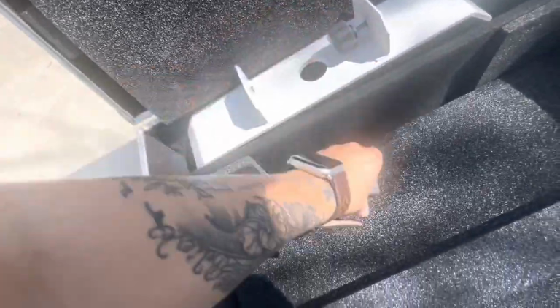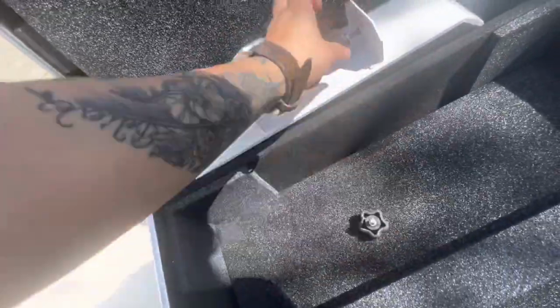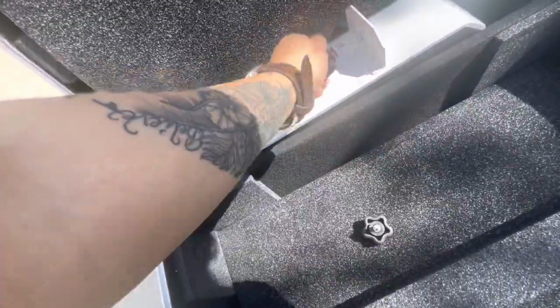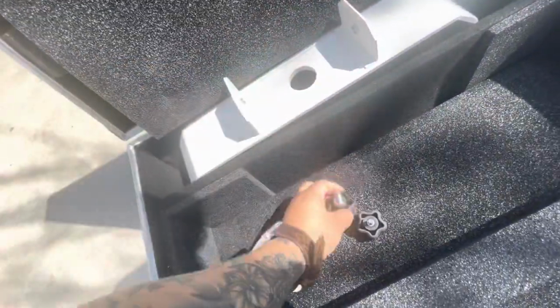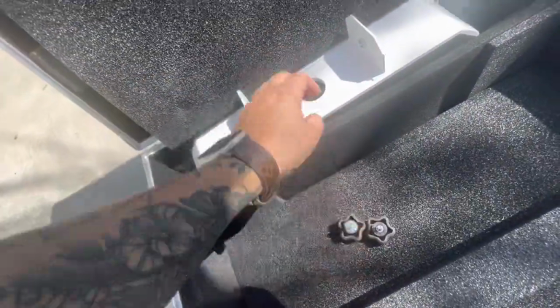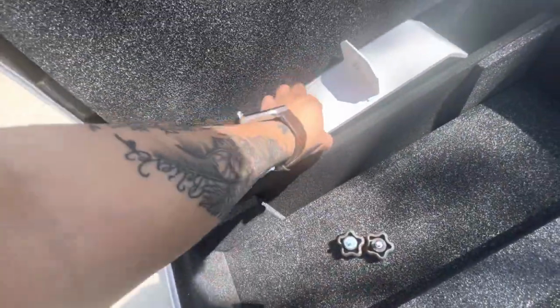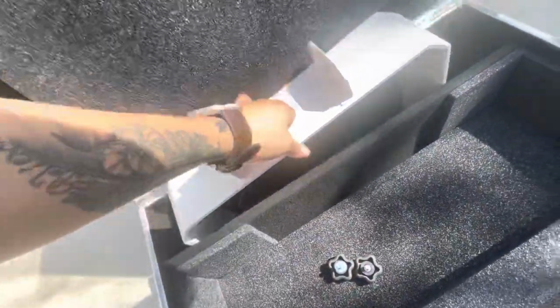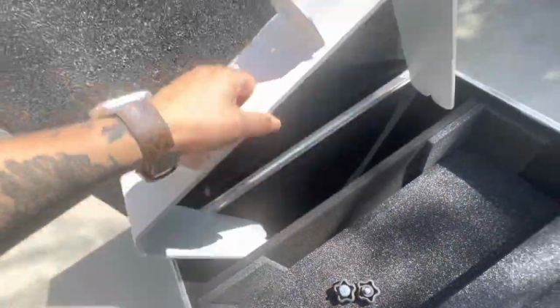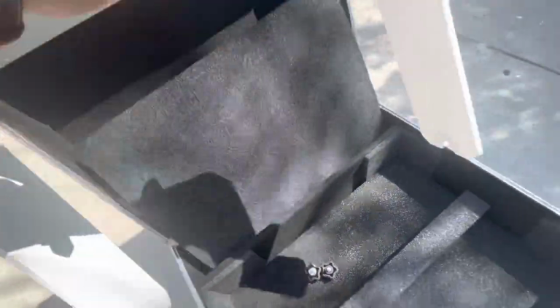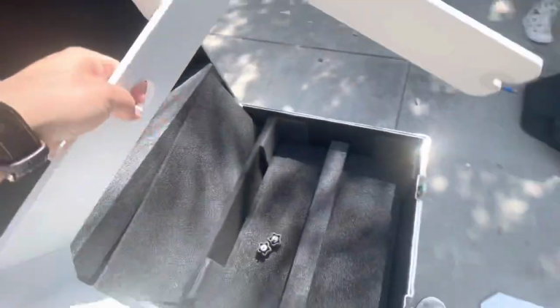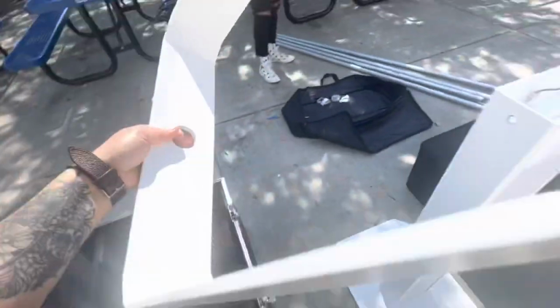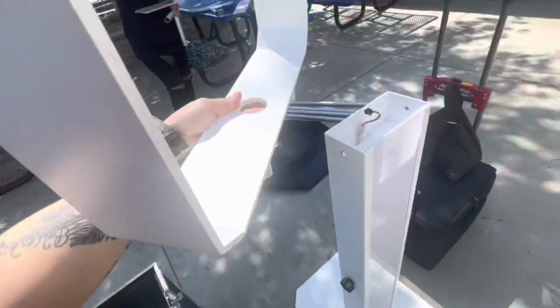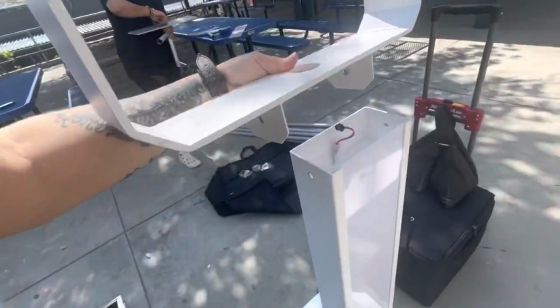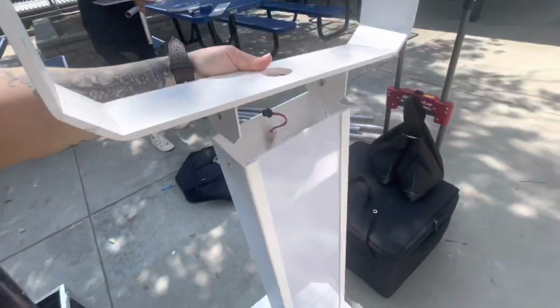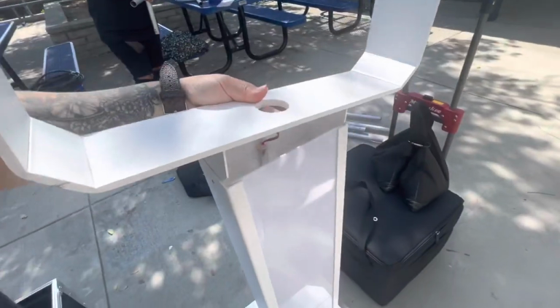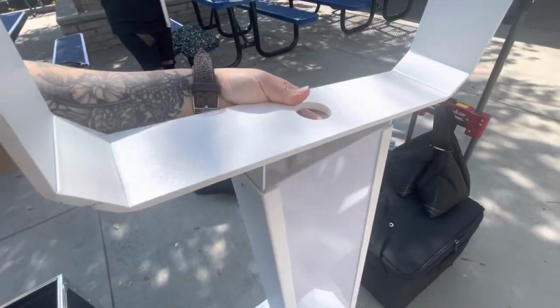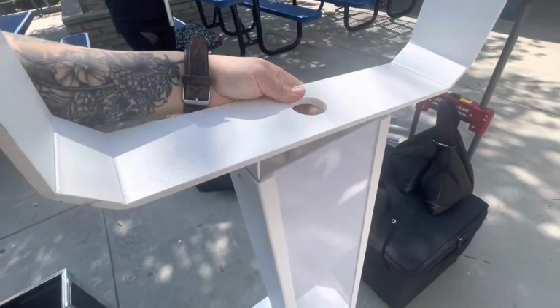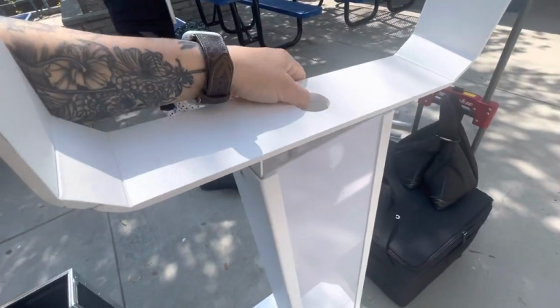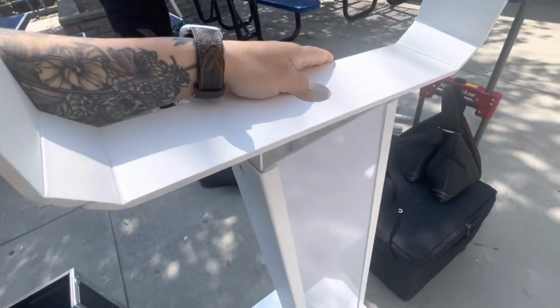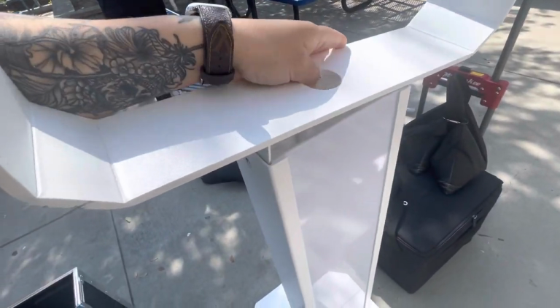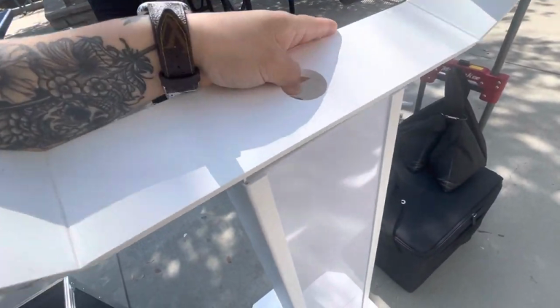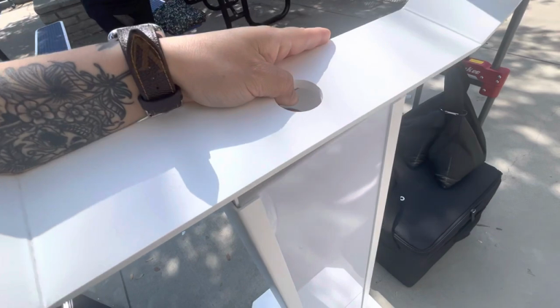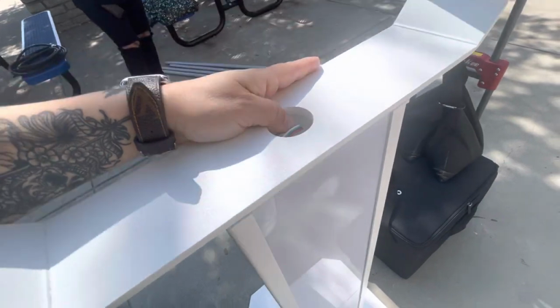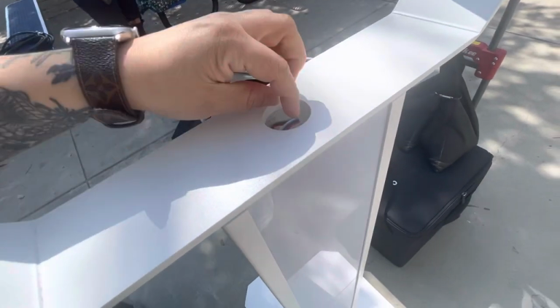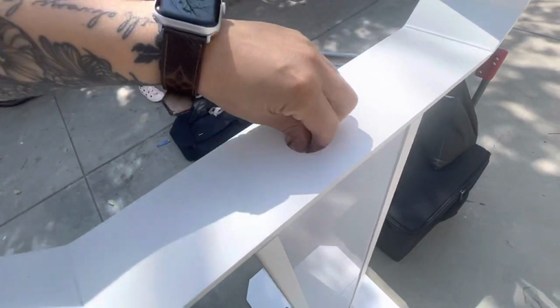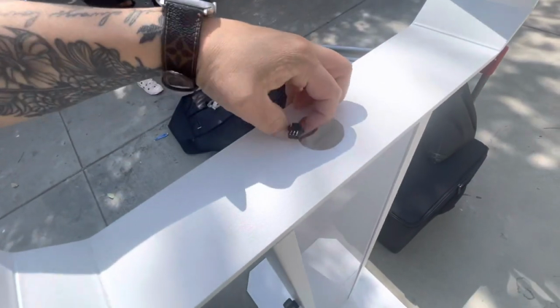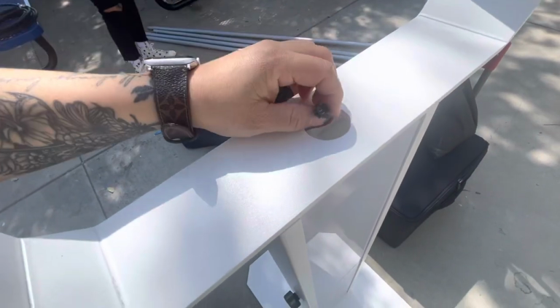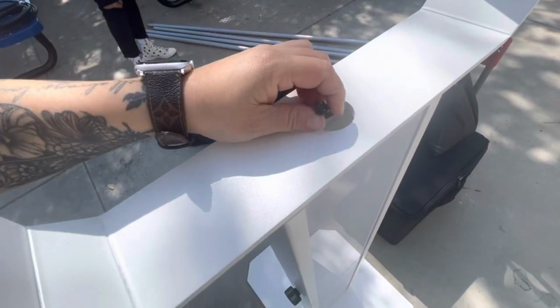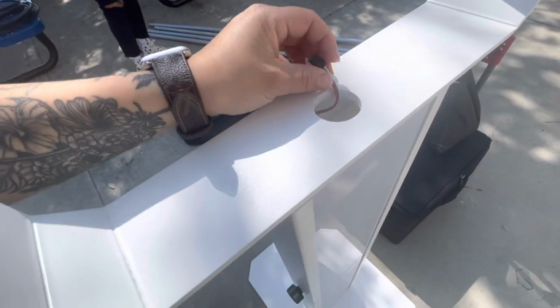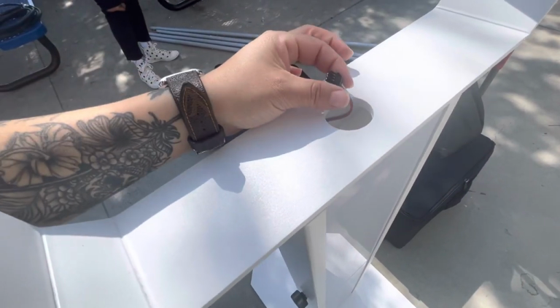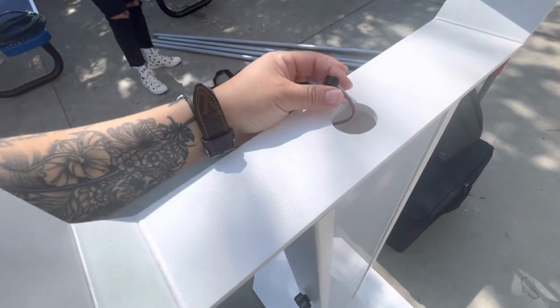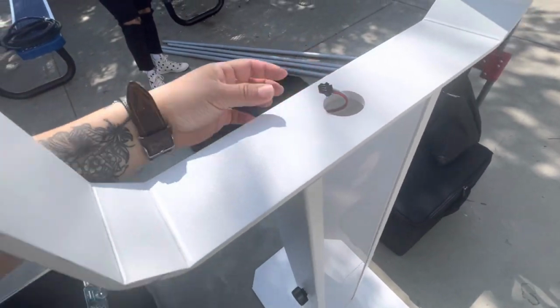The next piece is like a U-shape. This is what gives your photo booth the option to swivel, so this will go right here on the inside. For those of you that have LED on the inside of your body, make sure you take this little piece out.